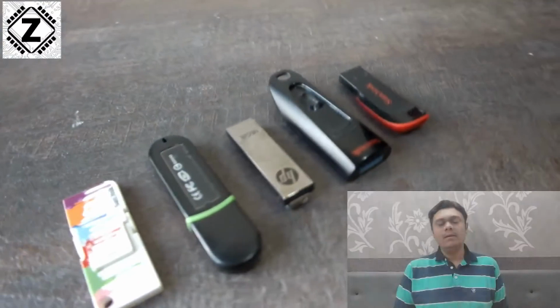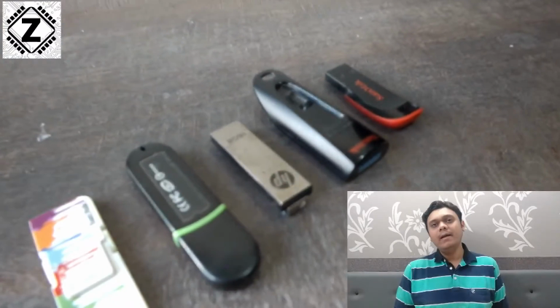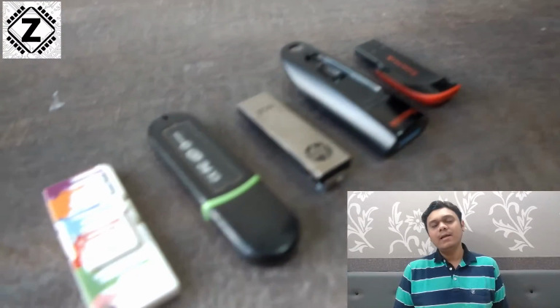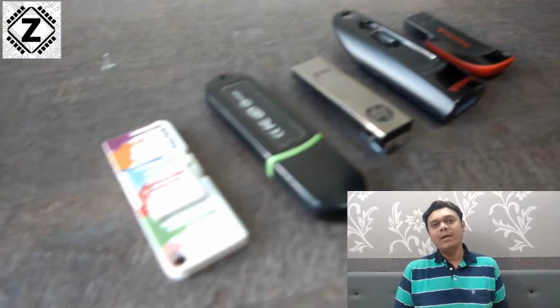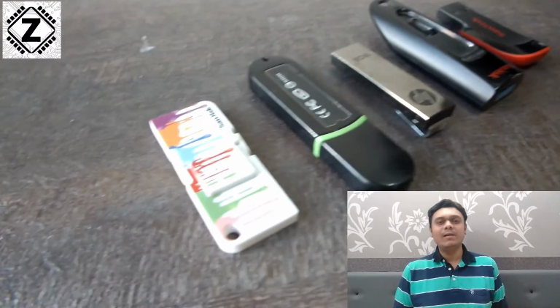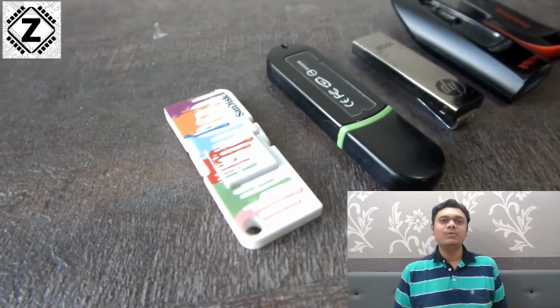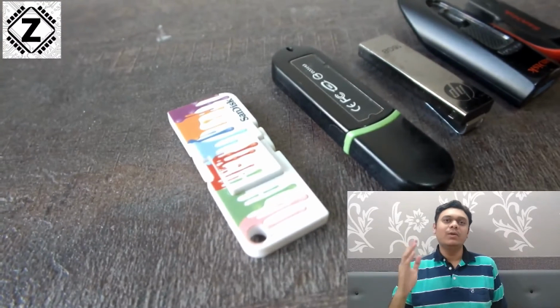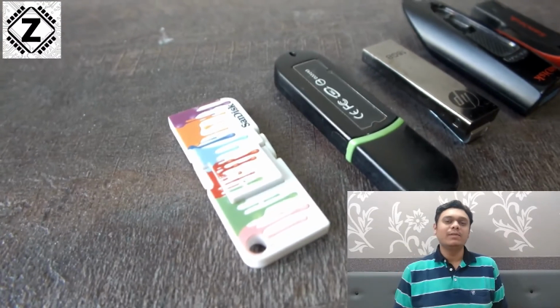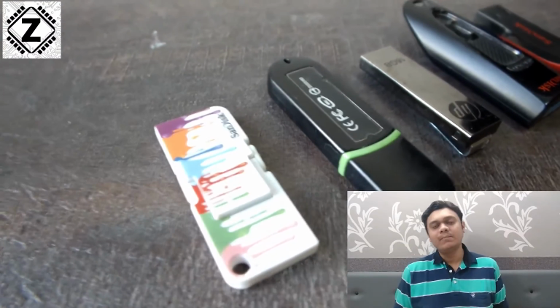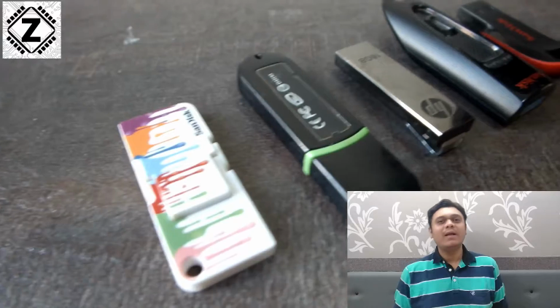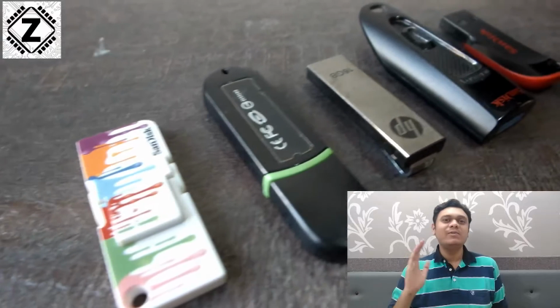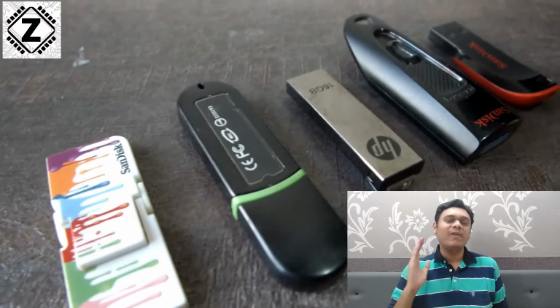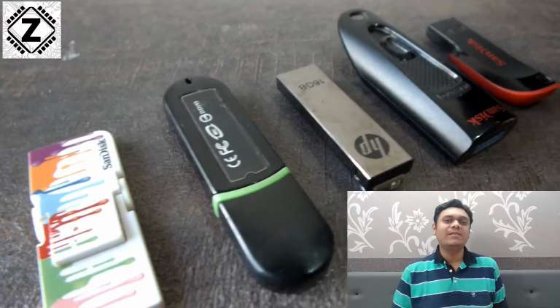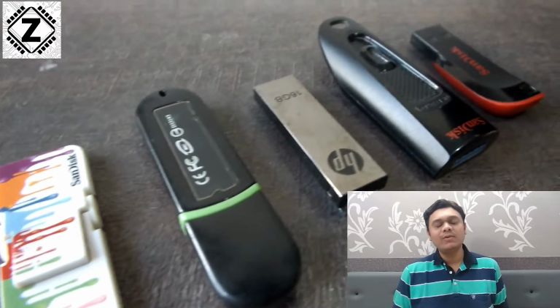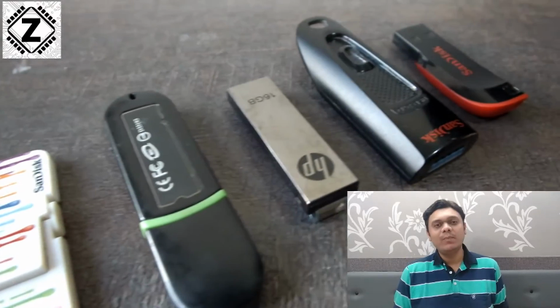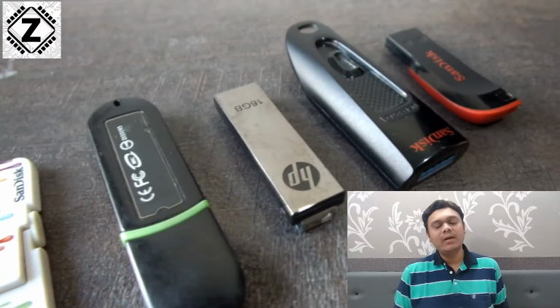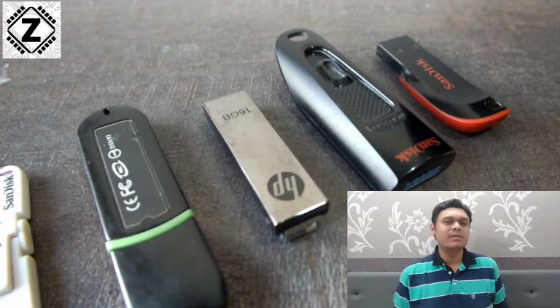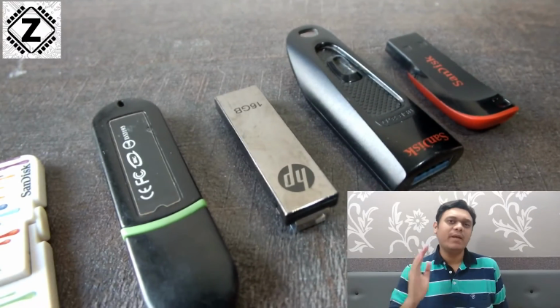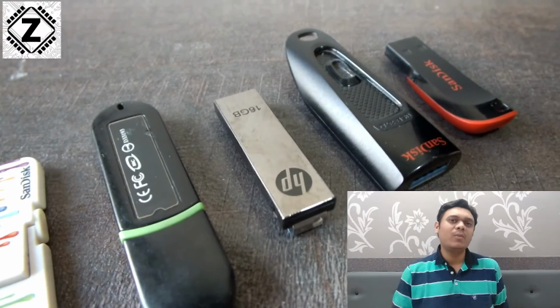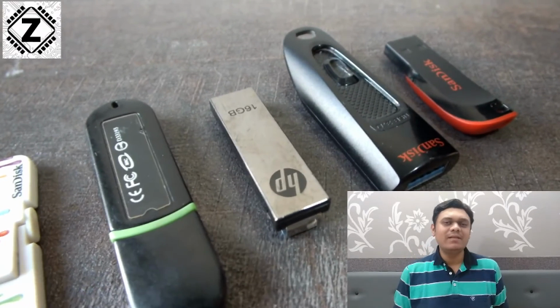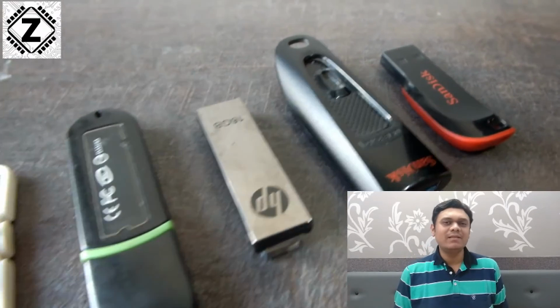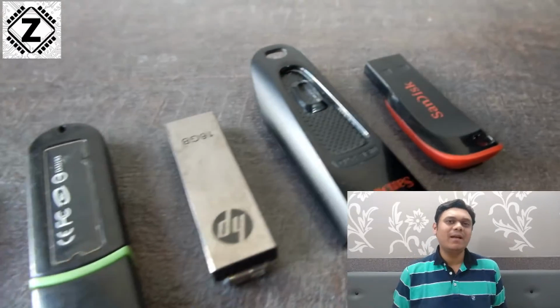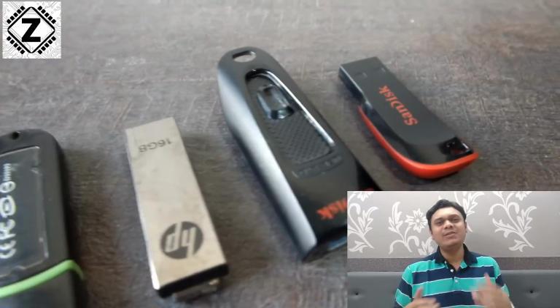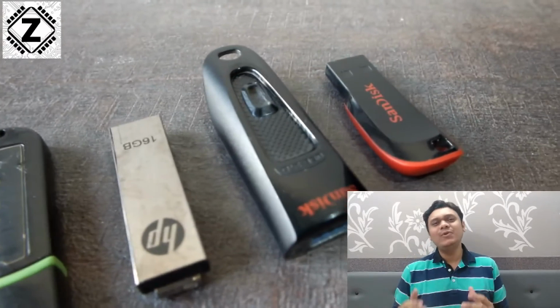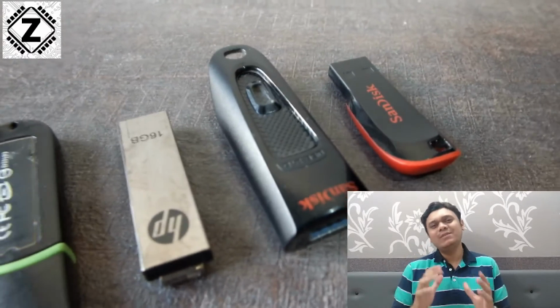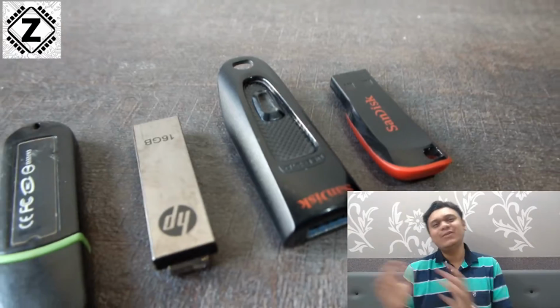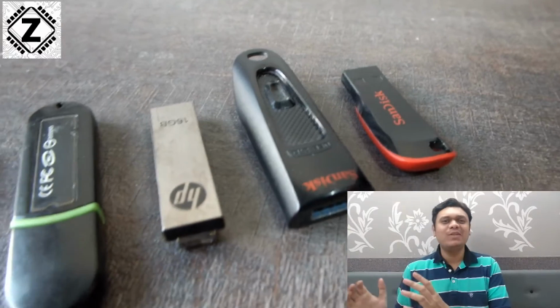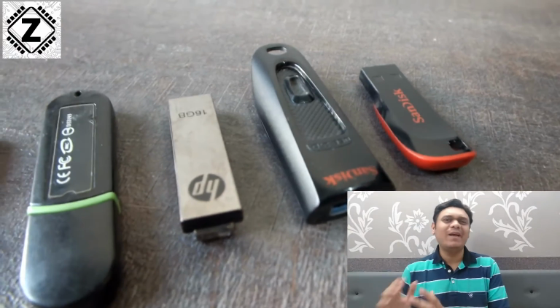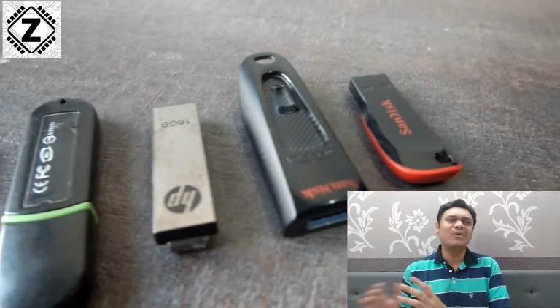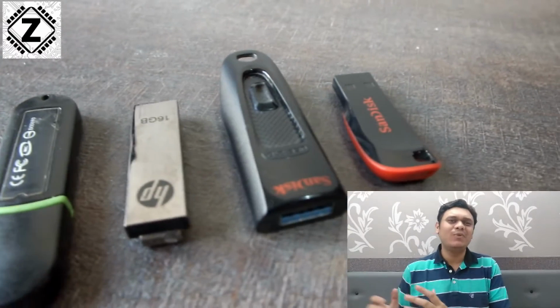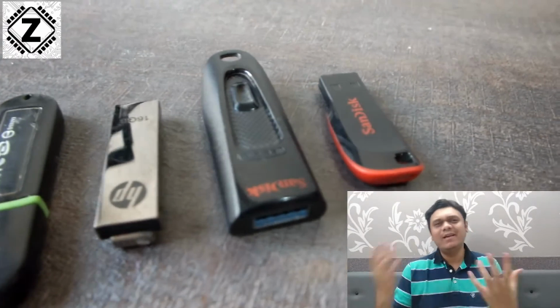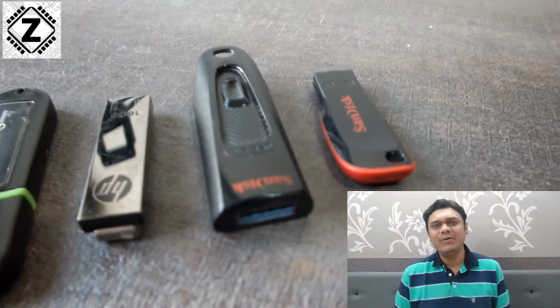Hello and welcome to Zen Innovations. Using flash drives or pen drives is very common these days, and I'm pretty sure you have a stash of them lying around somewhere like I do.